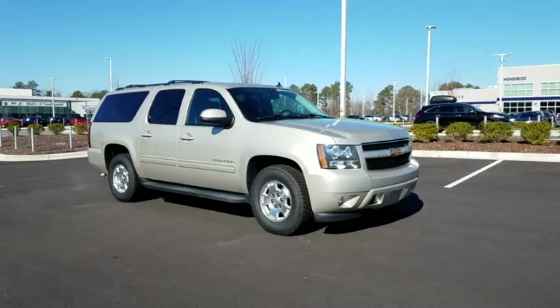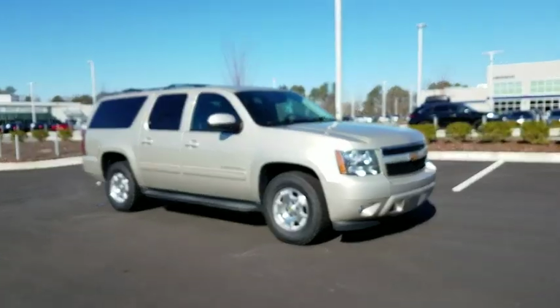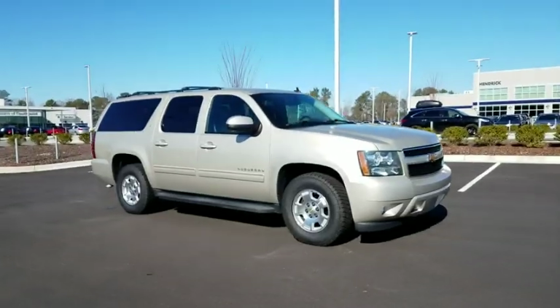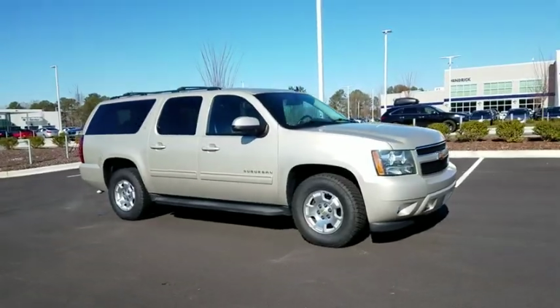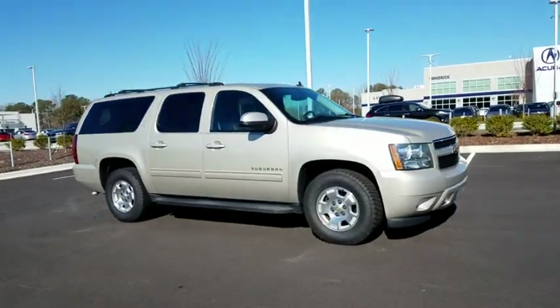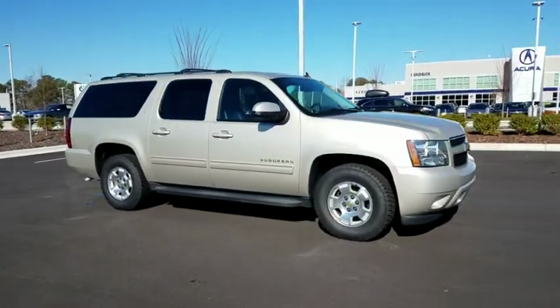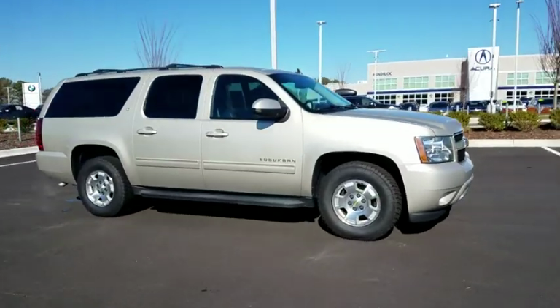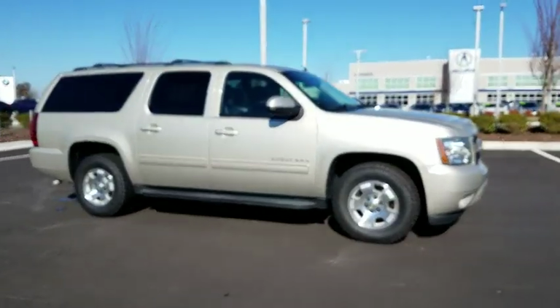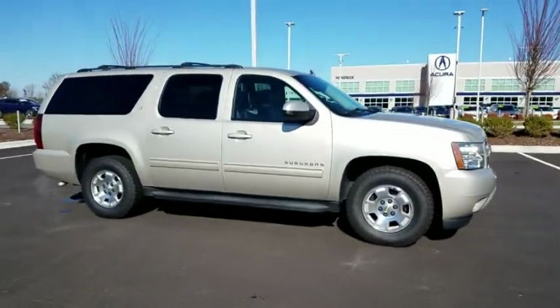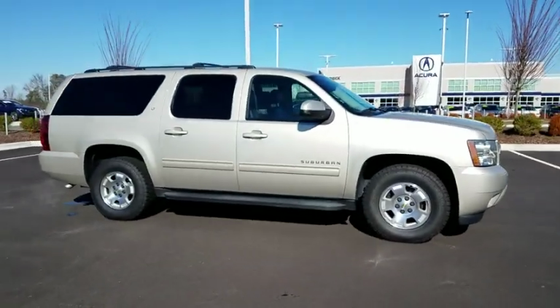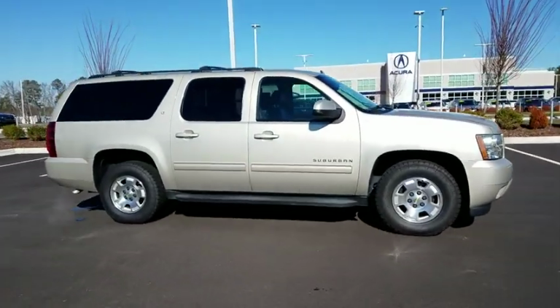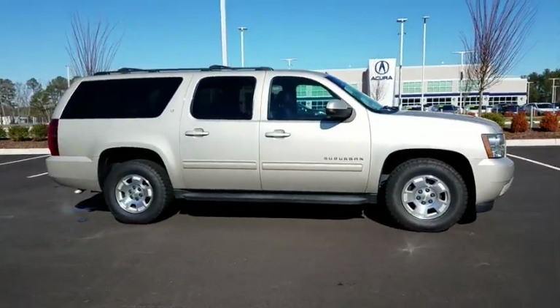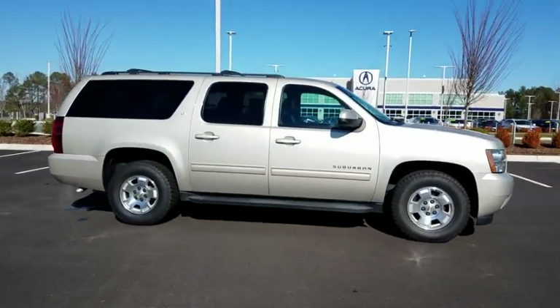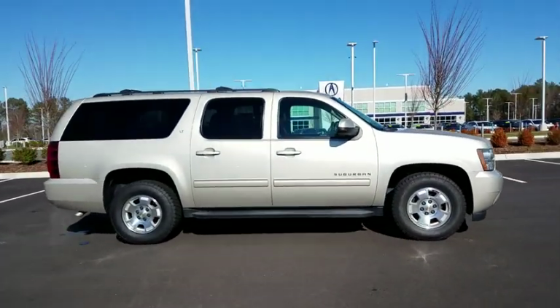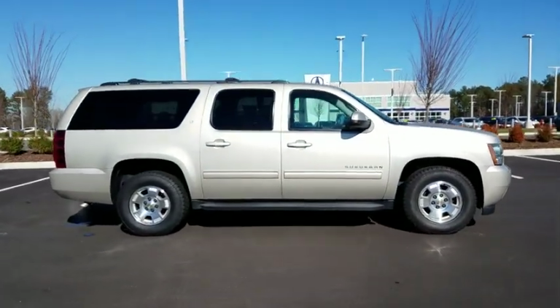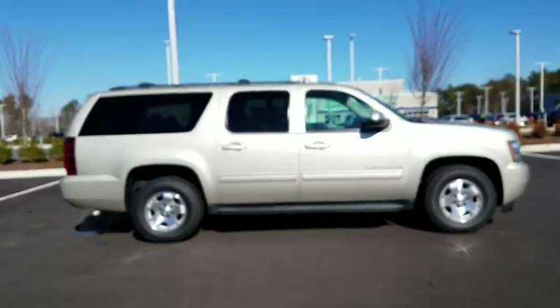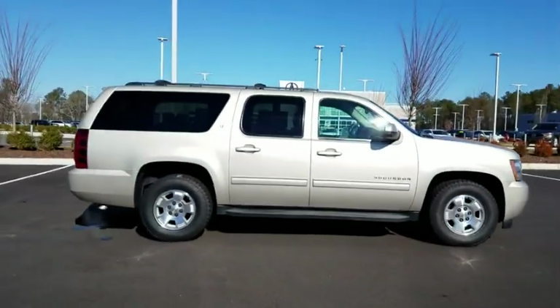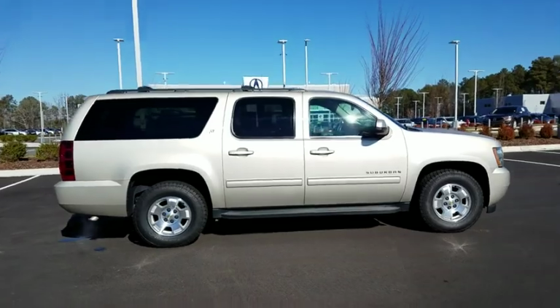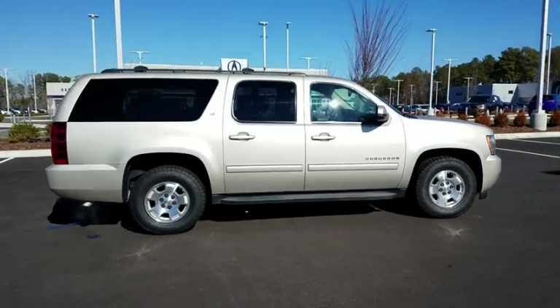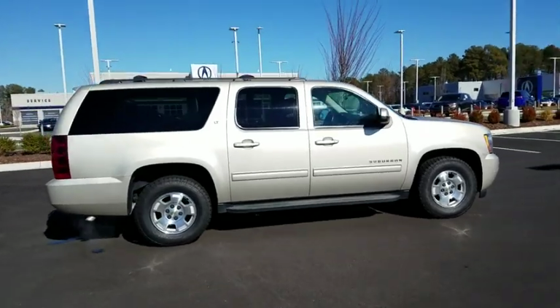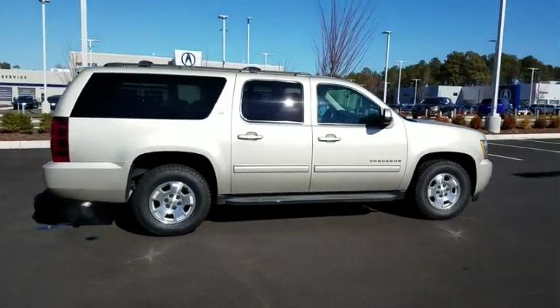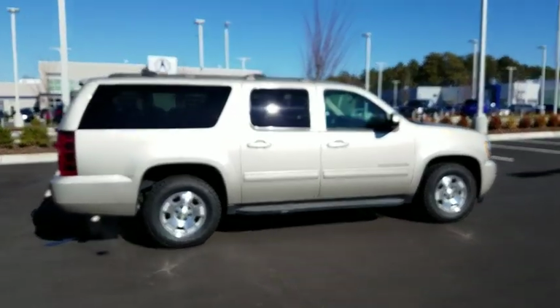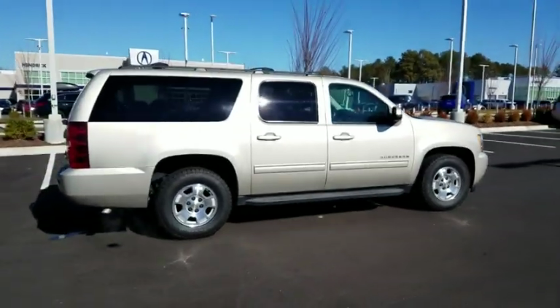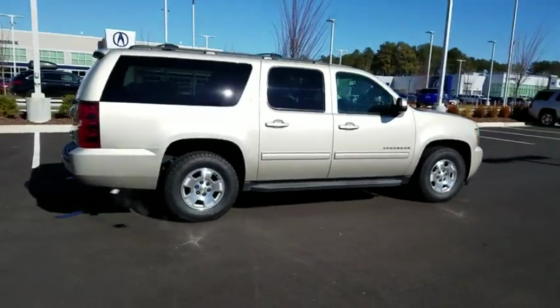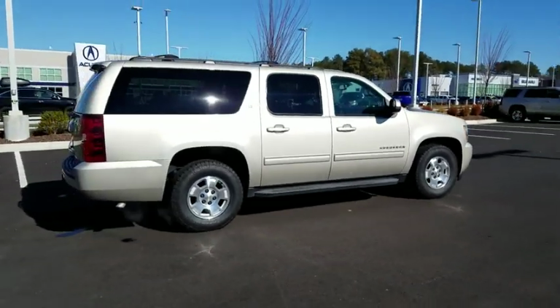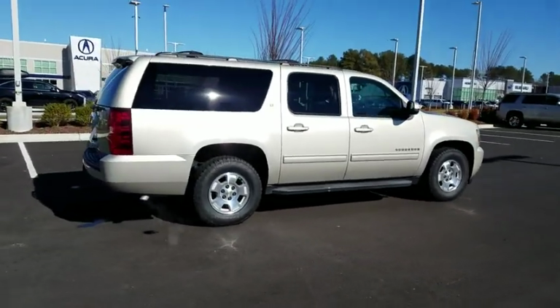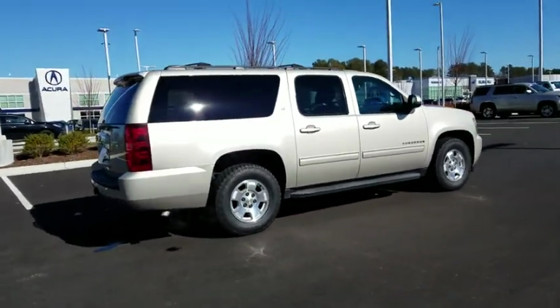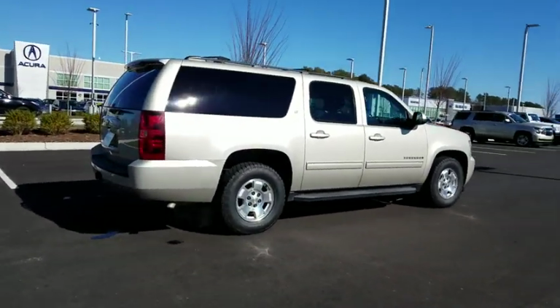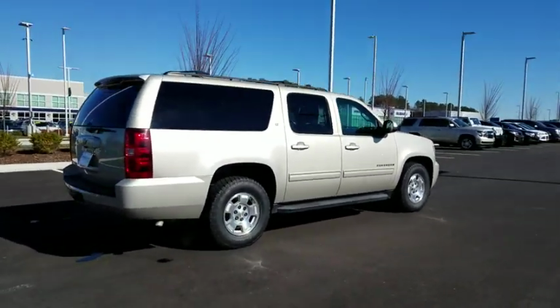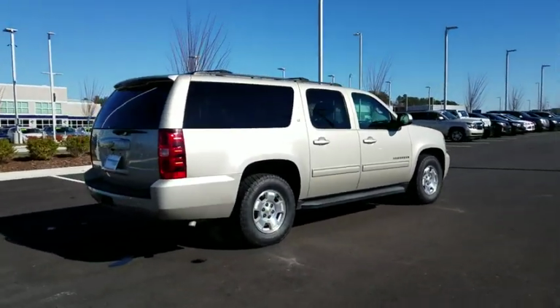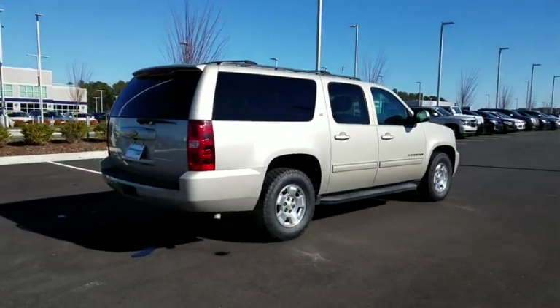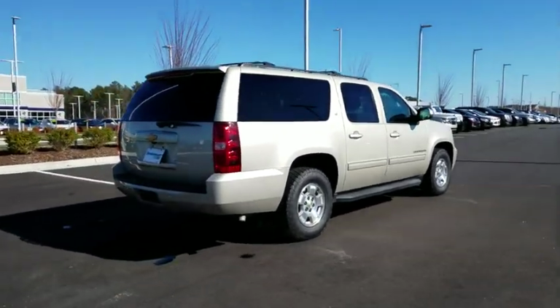The 2014 Chevrolet Suburban. The Suburban excels at towing heavy trailers, hauling loads of people and gear, and enduring hard use and rugged terrain.